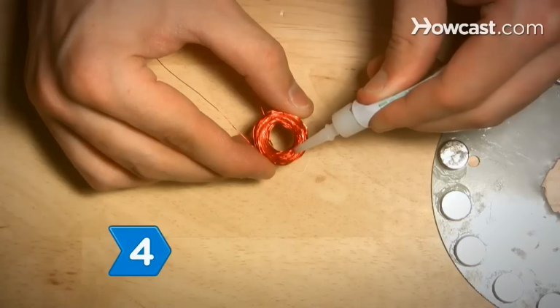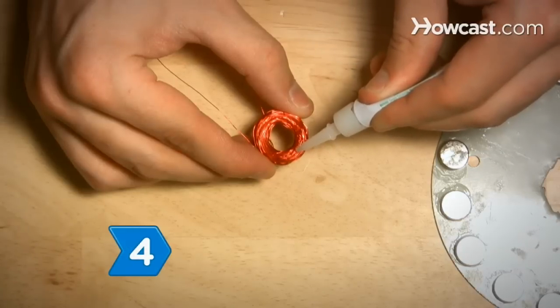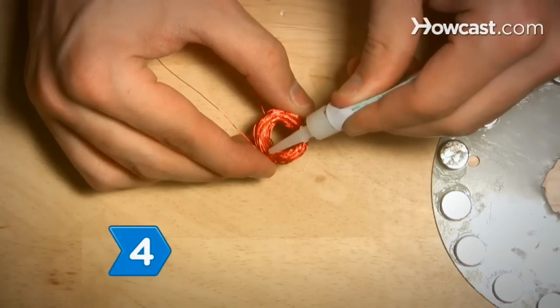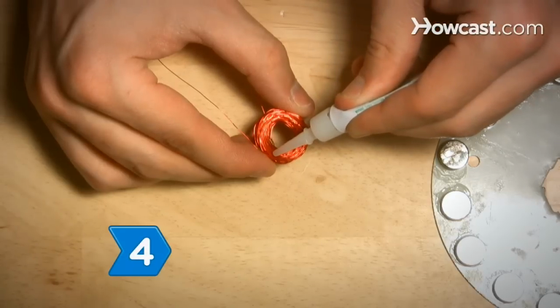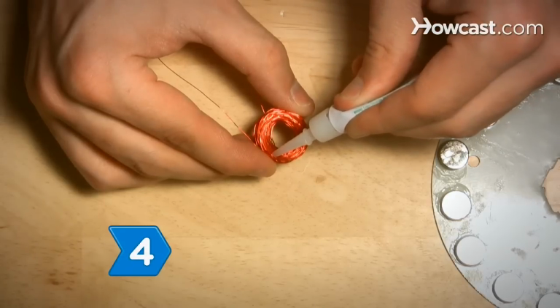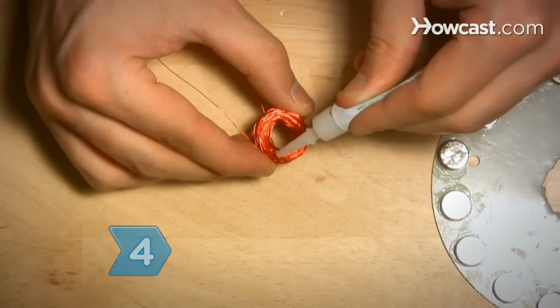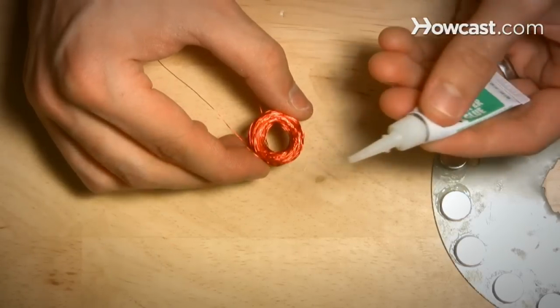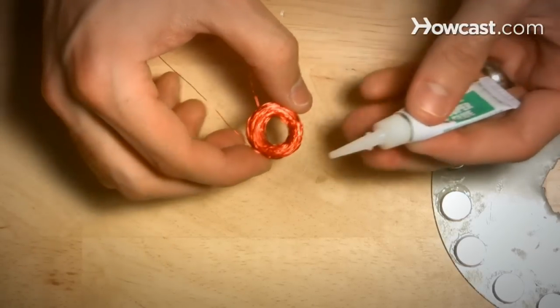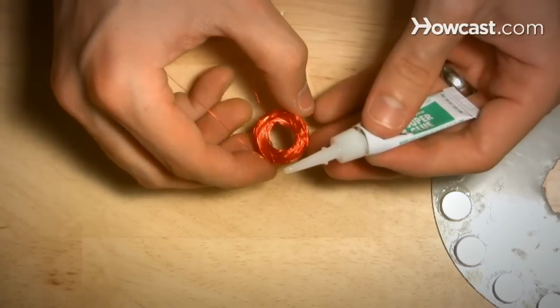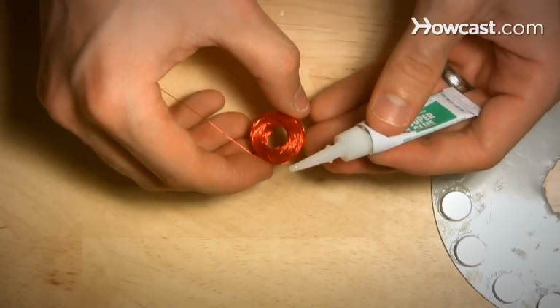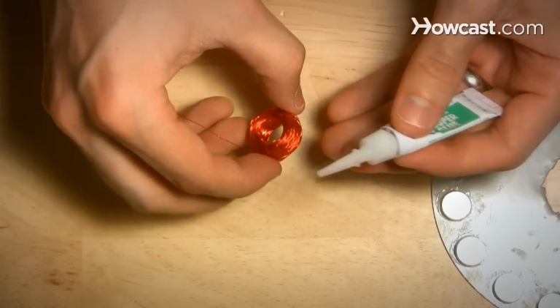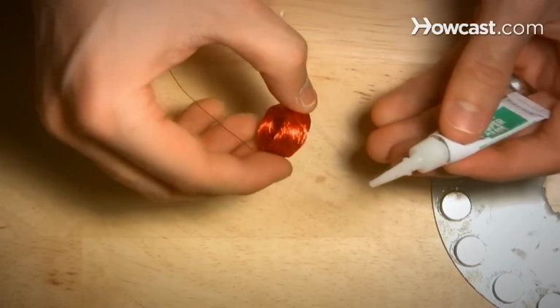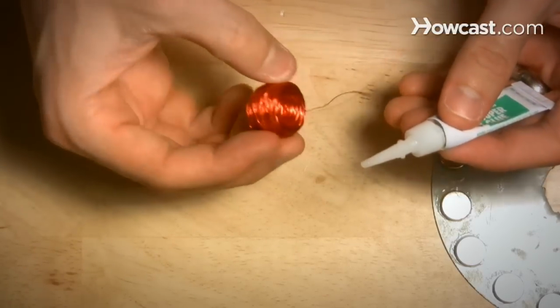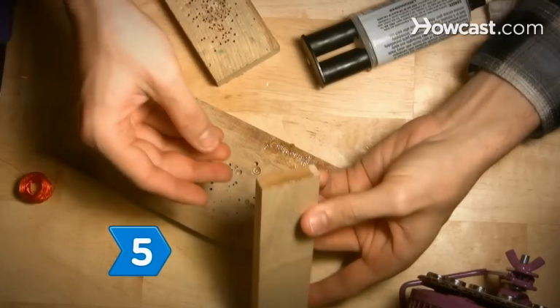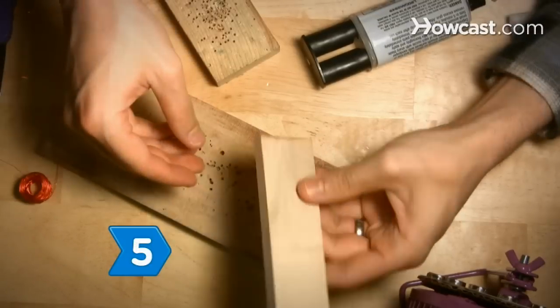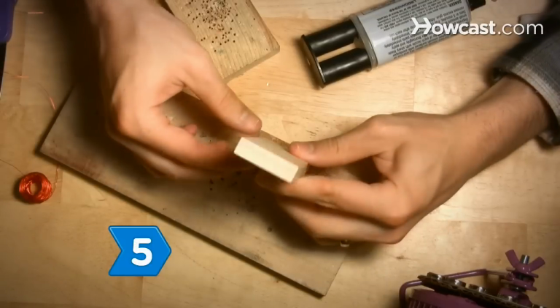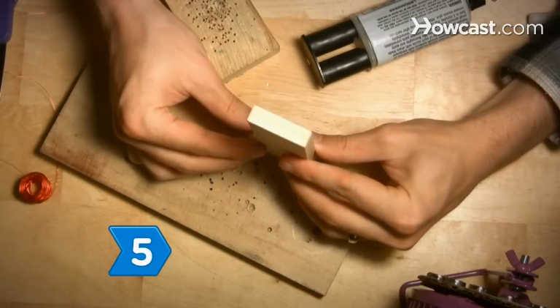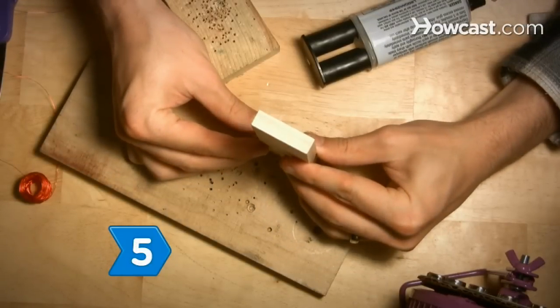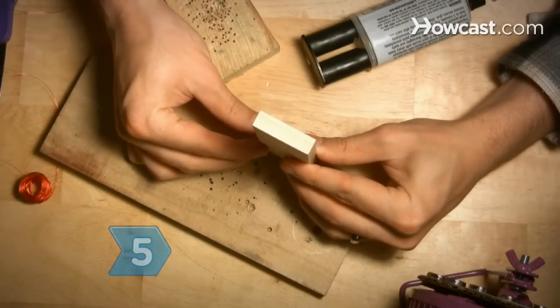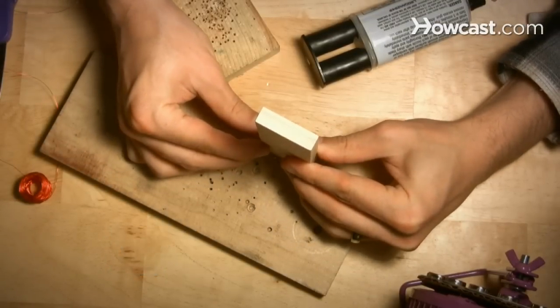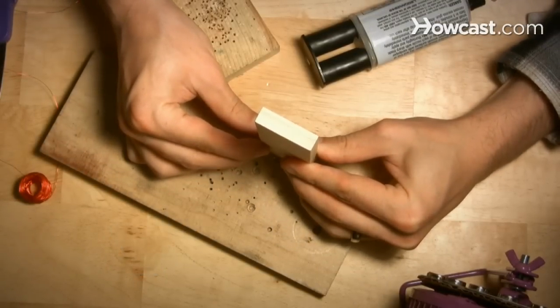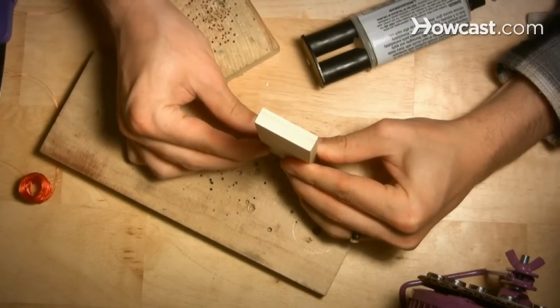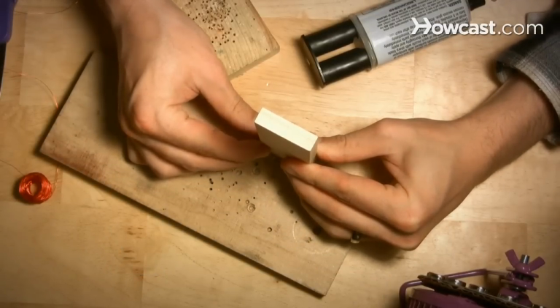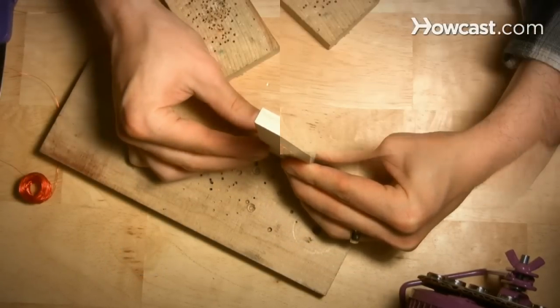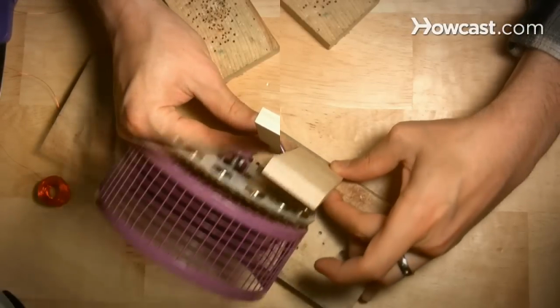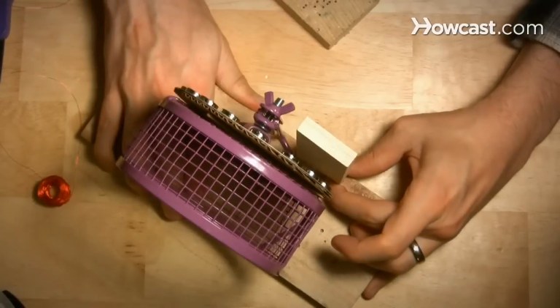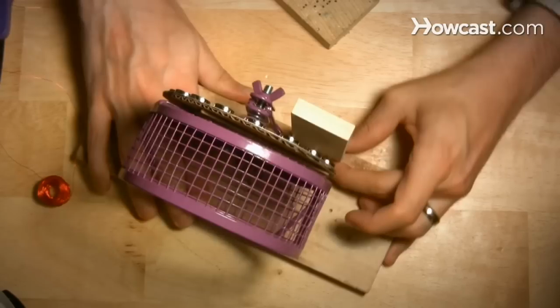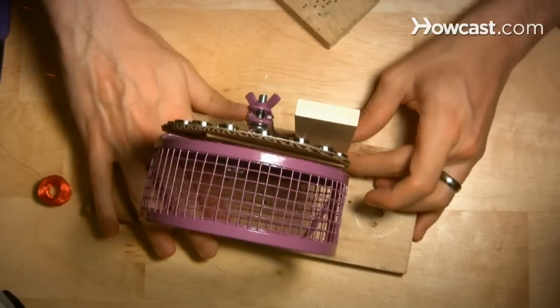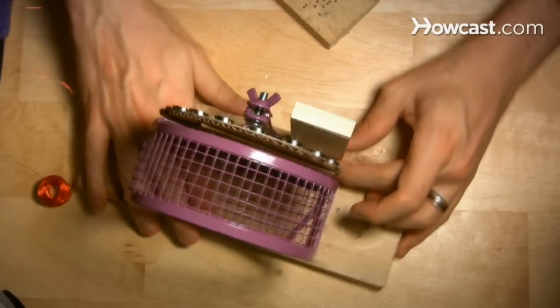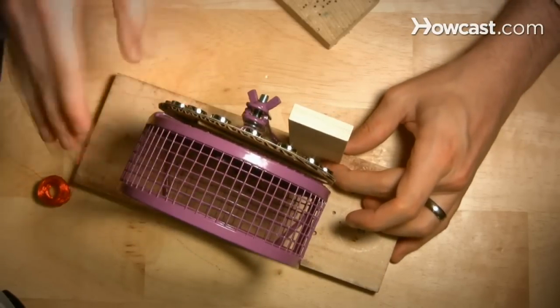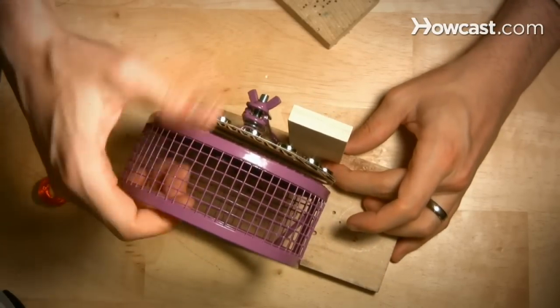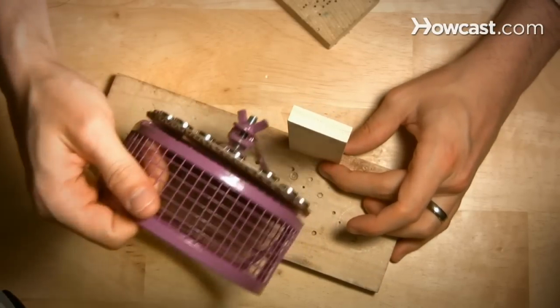Step 4. Twist the ends together so the coil won't unwind, and spread glue onto the coils. Step 5. Mount a stable piece of wood adjacent to the wheel to secure your coils to. Make sure the piece of wood is close enough so the coils will almost touch the magnets on the ring.